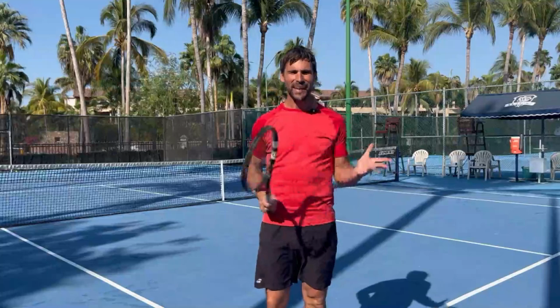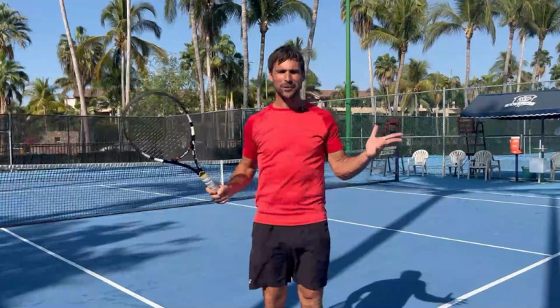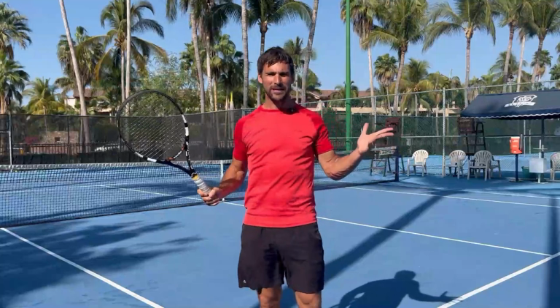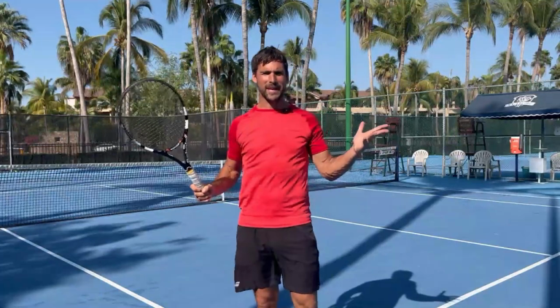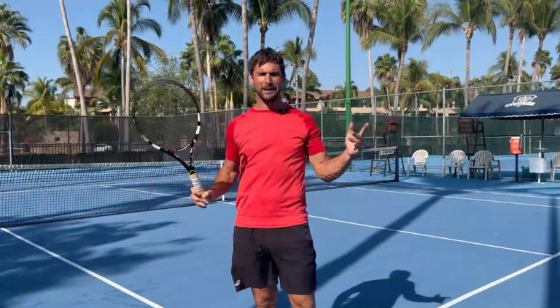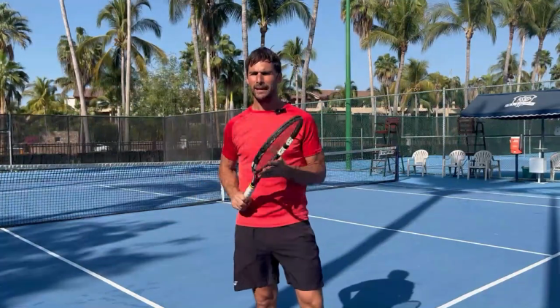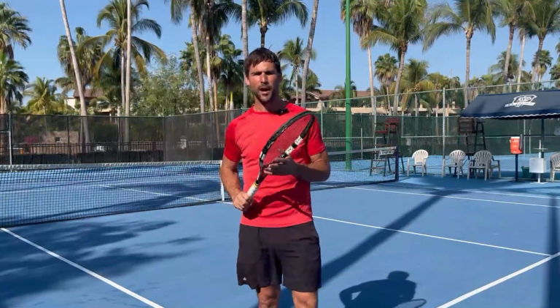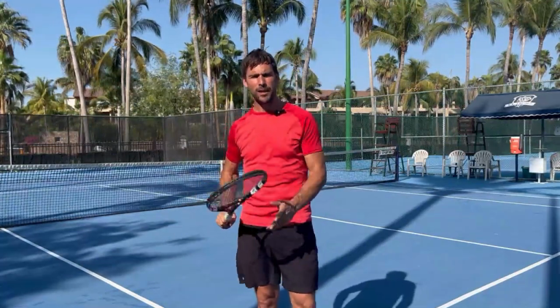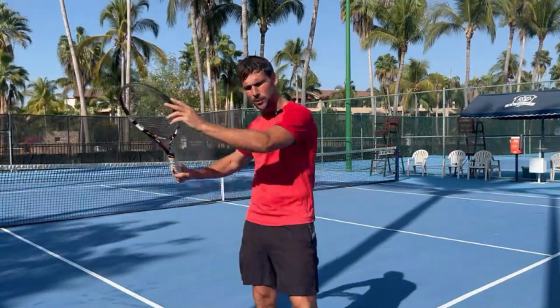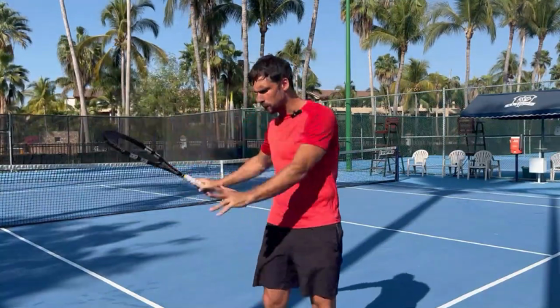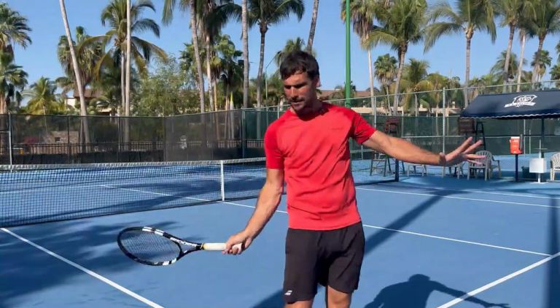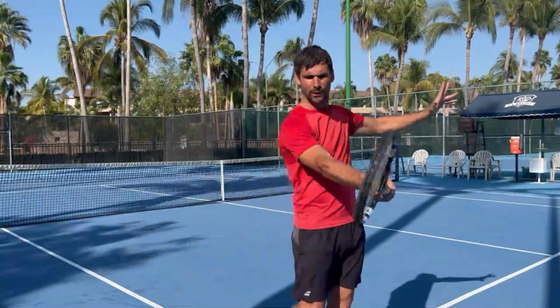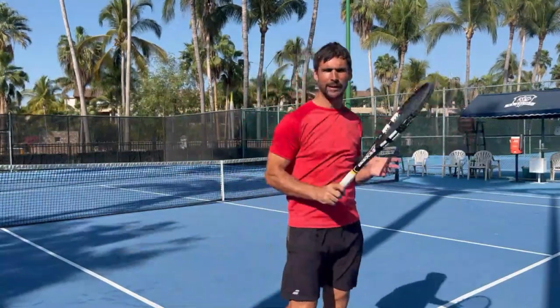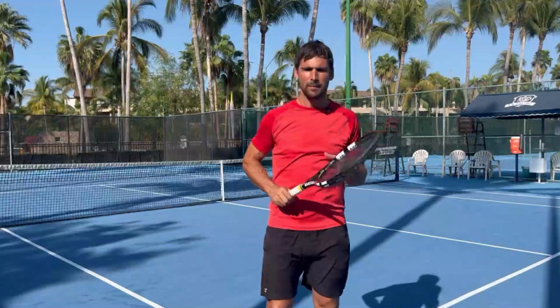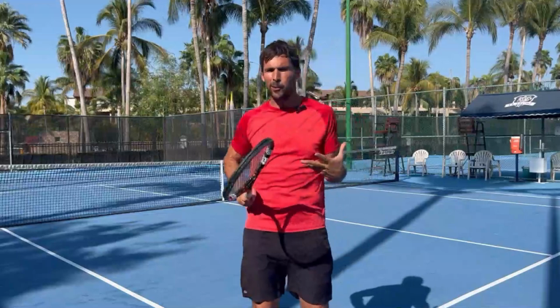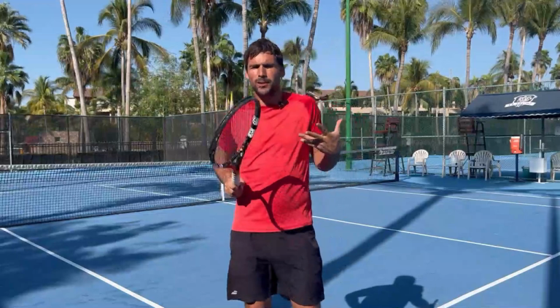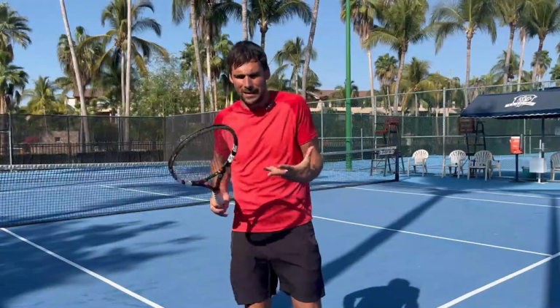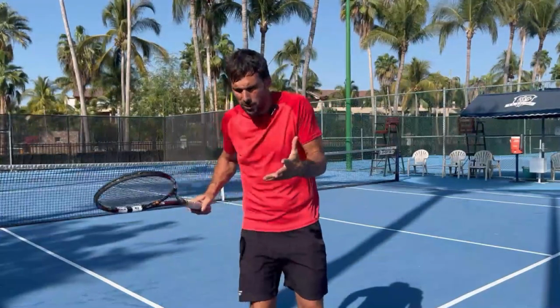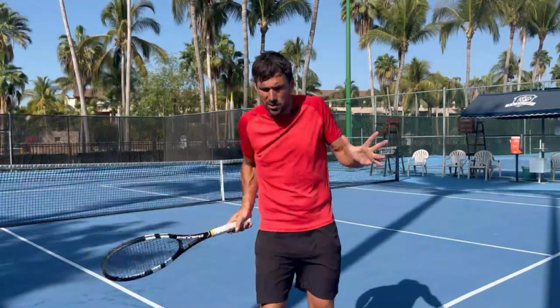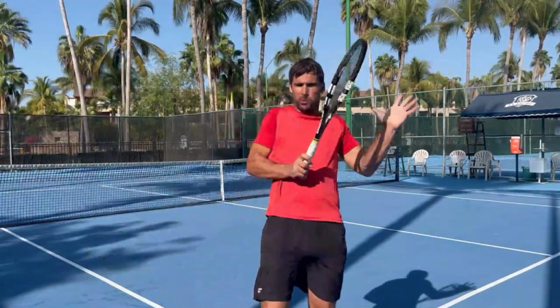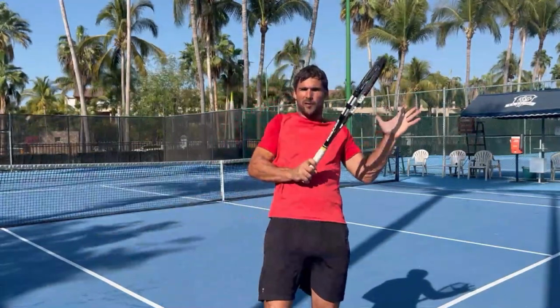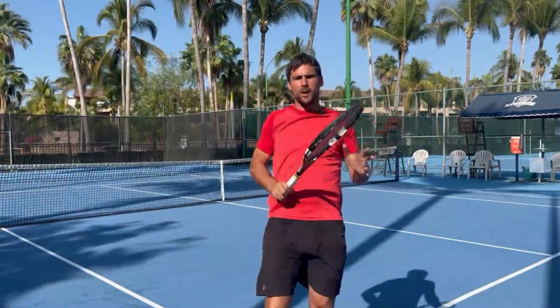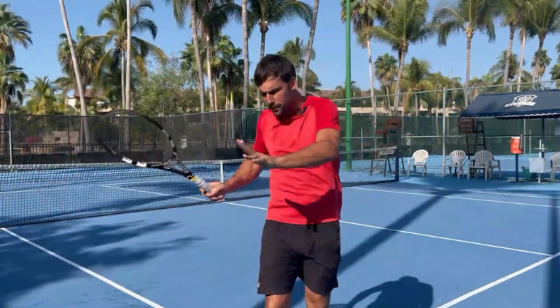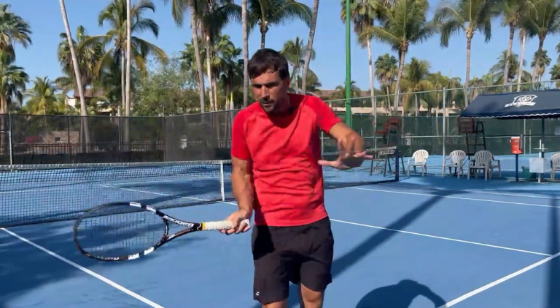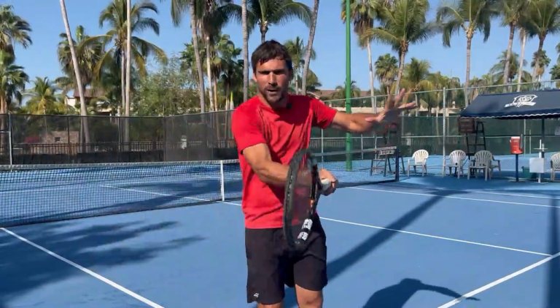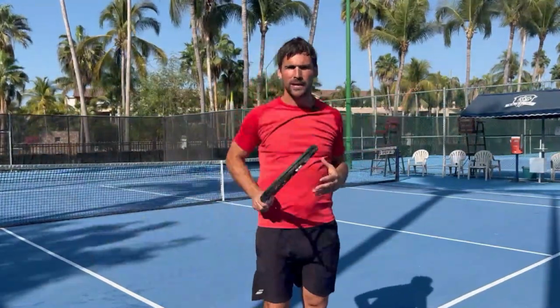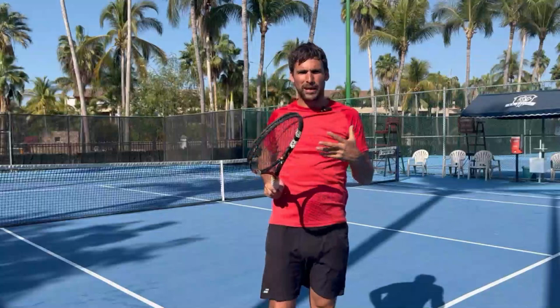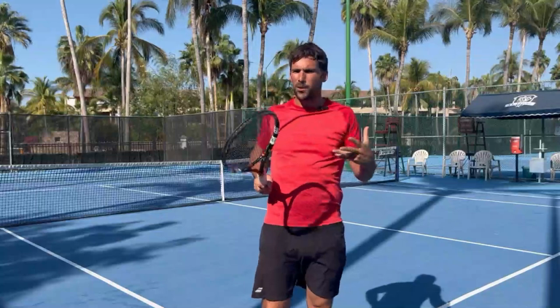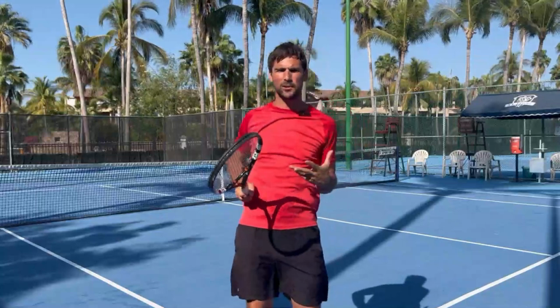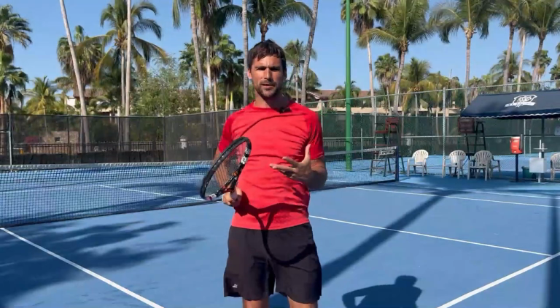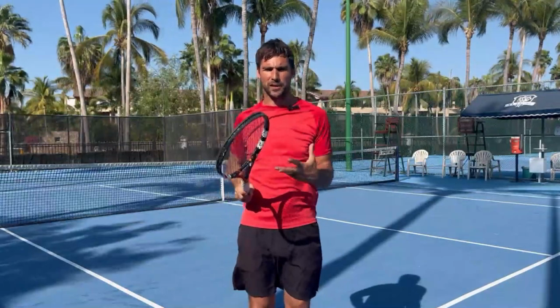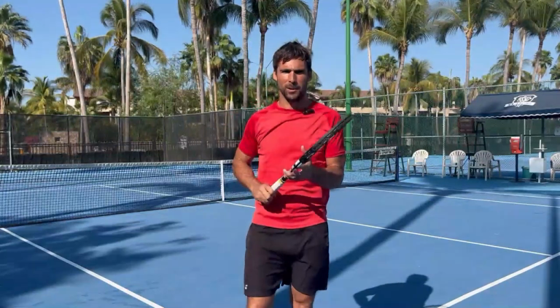Hey, Richard Brice here, Tennis Hacker. In this video, I want to help you hit your forehand more cleanly by helping you to understand what's causing you to pull off it rather than hitting through it, and explaining what you need to do to fix the problem.